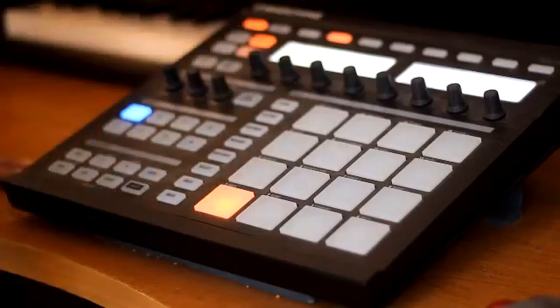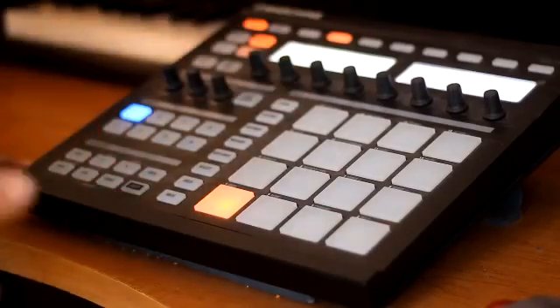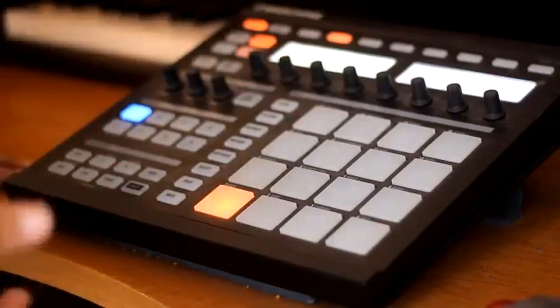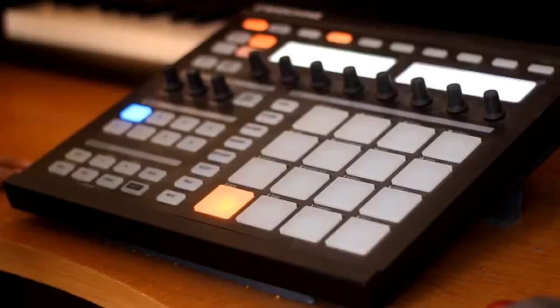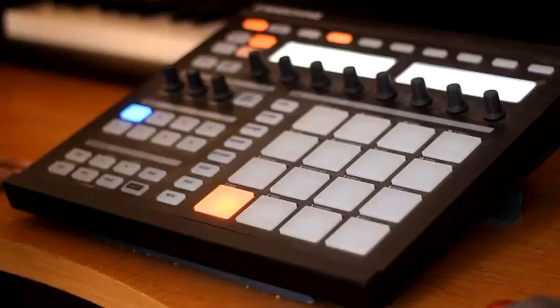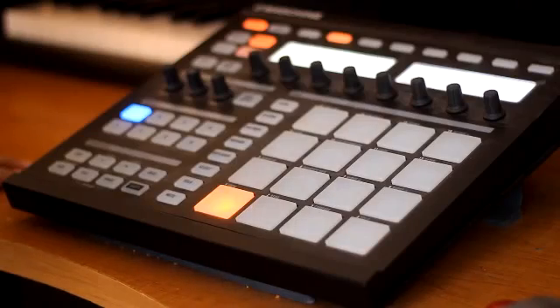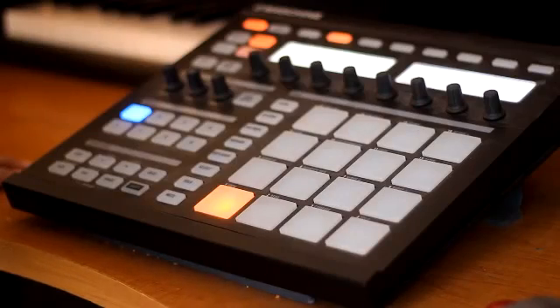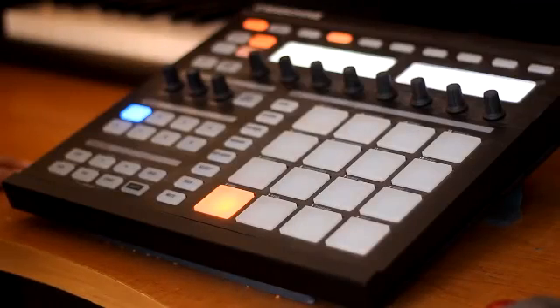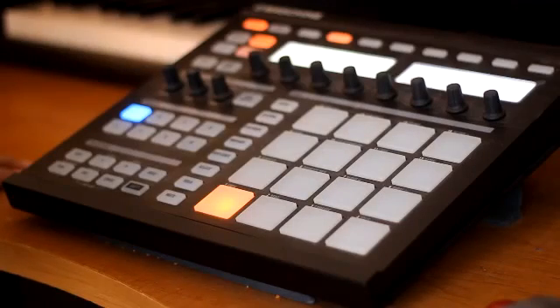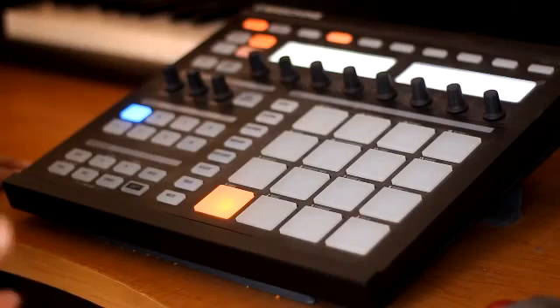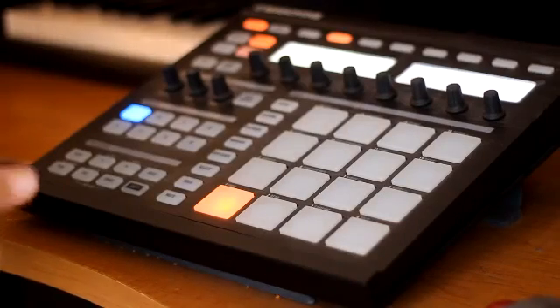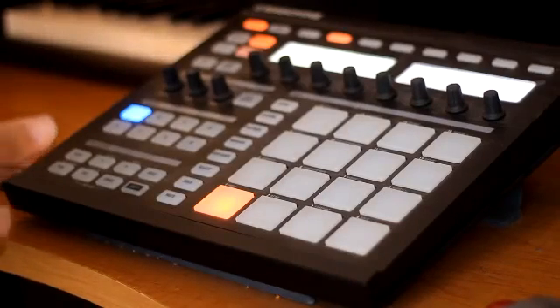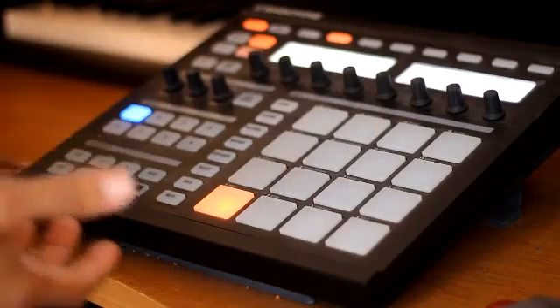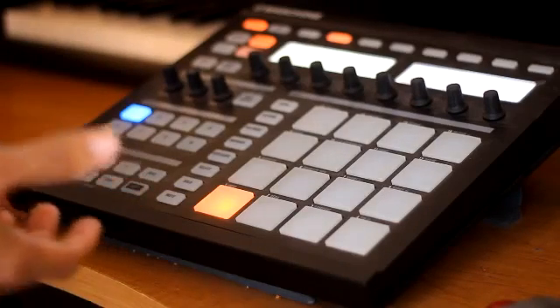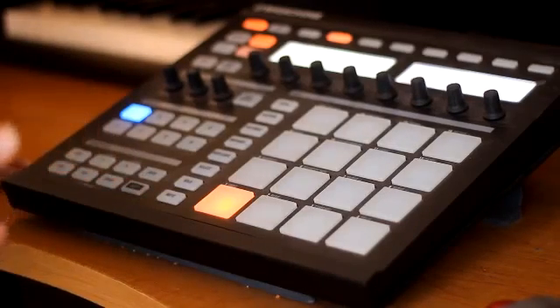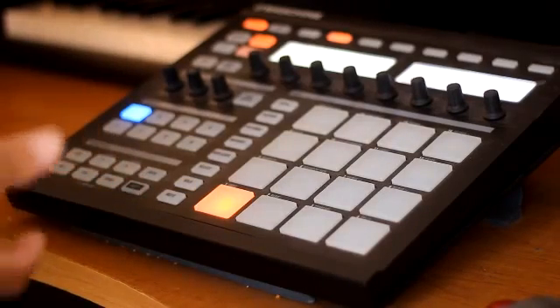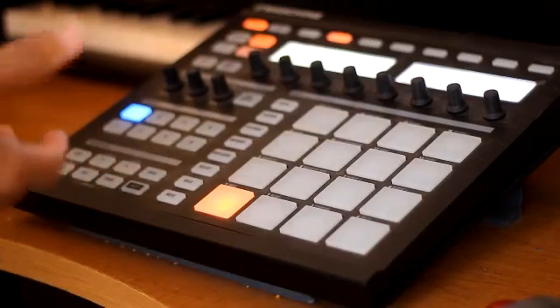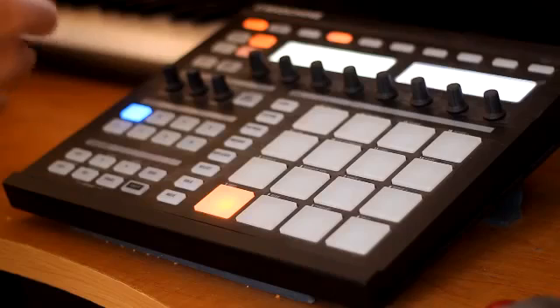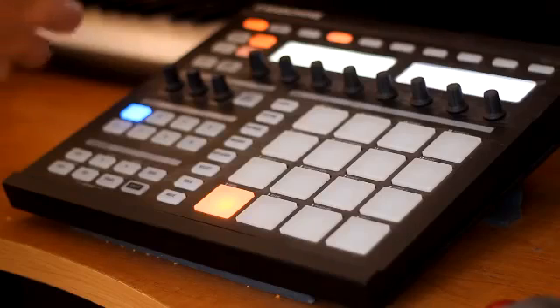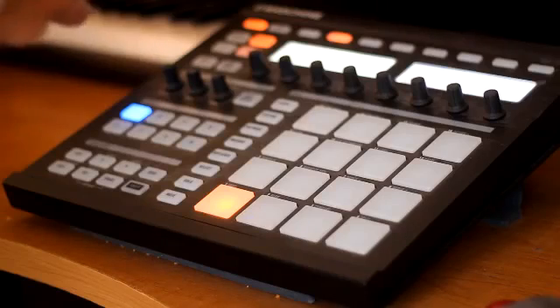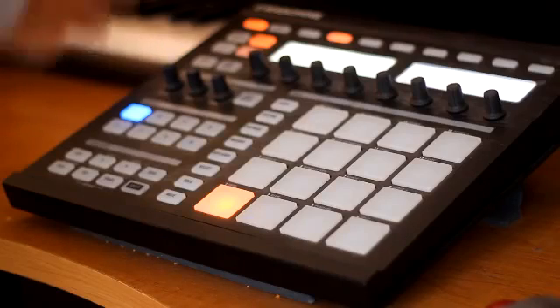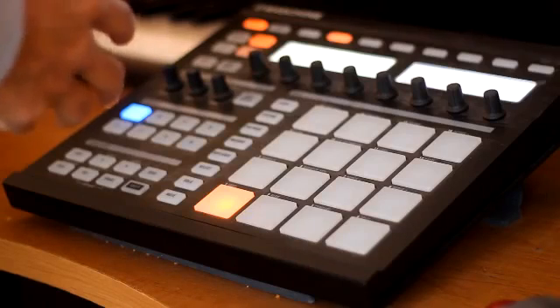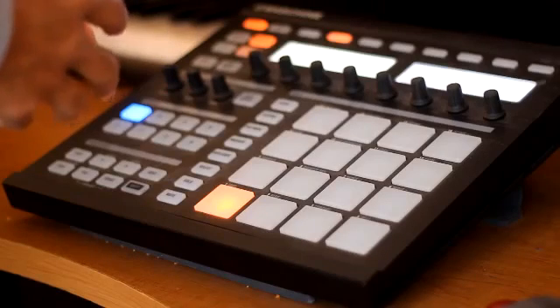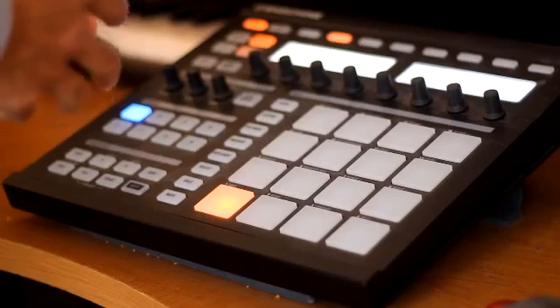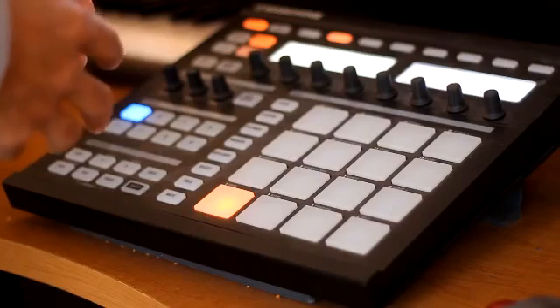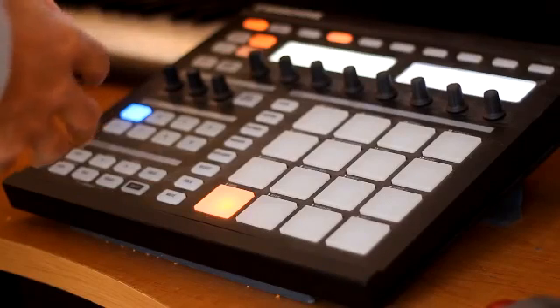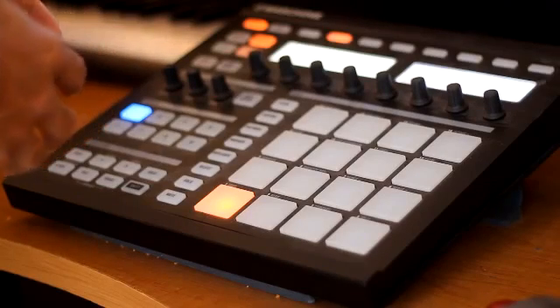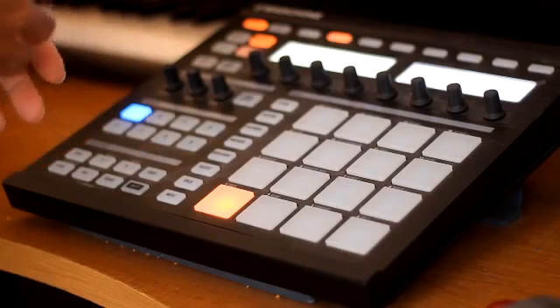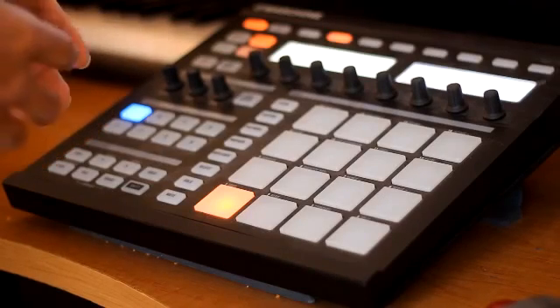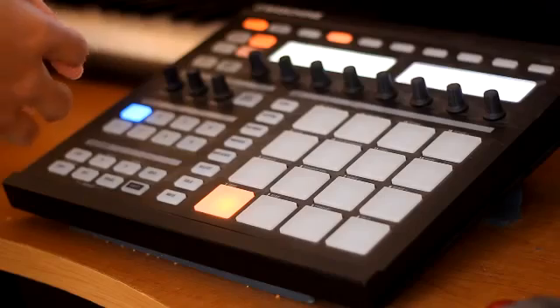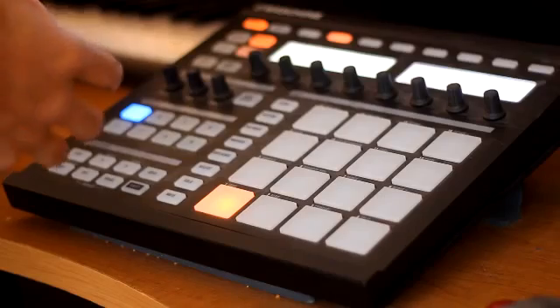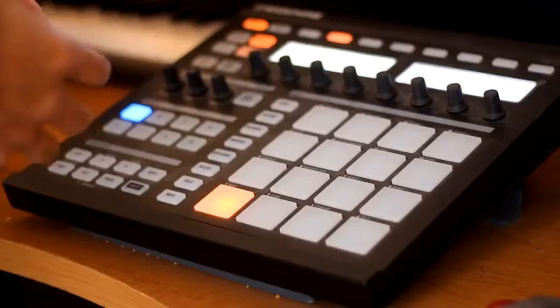All right. So what I got is right at 82 BPM. So what we're going to do is take that actual tempo and create a drum beat to it.